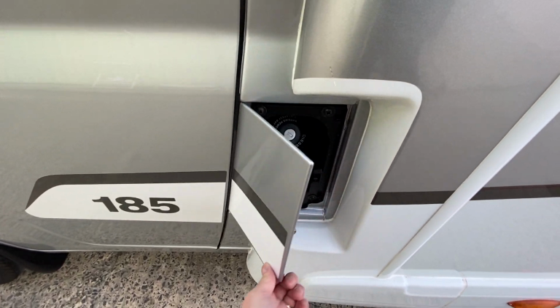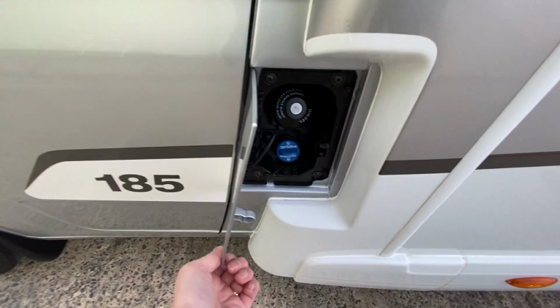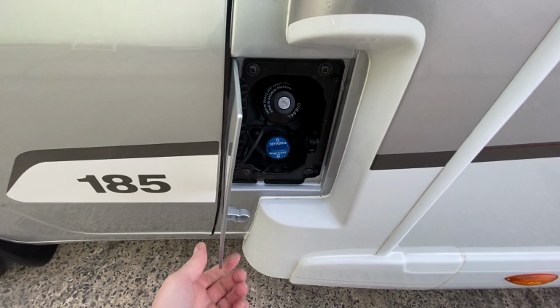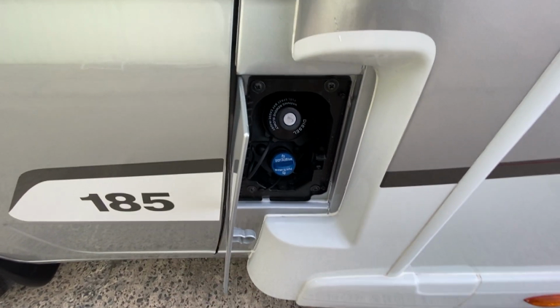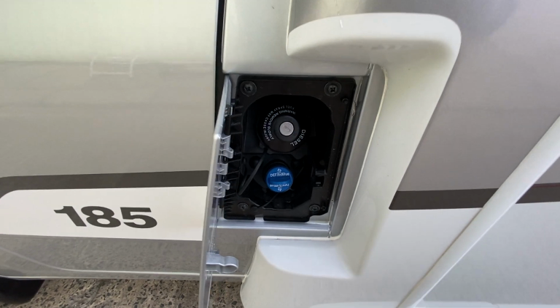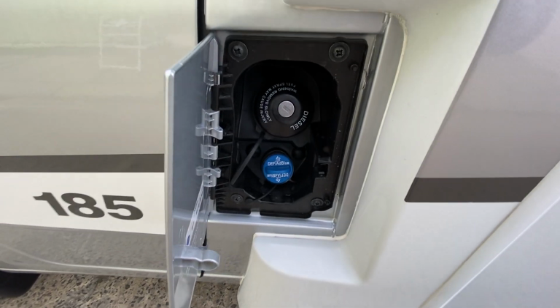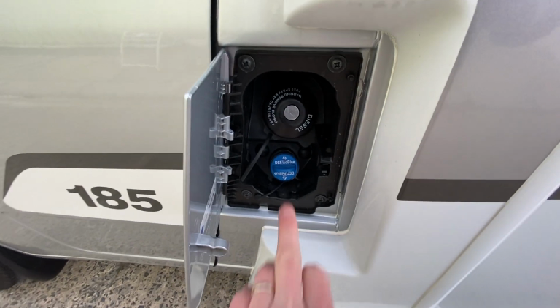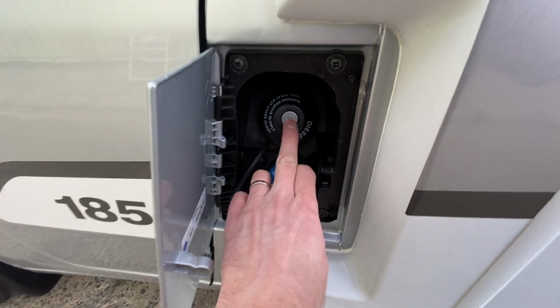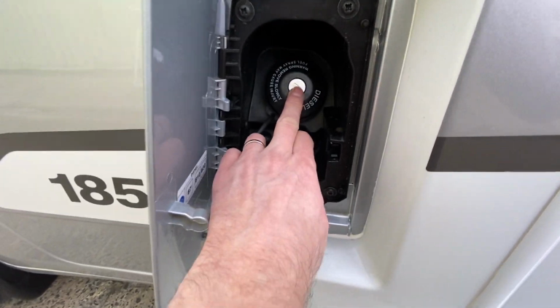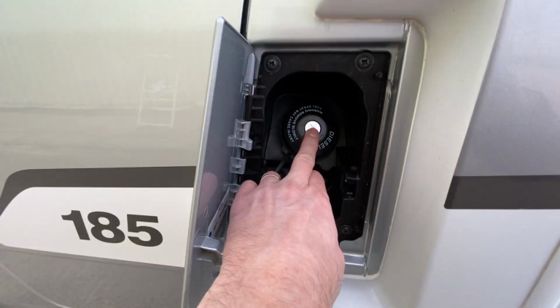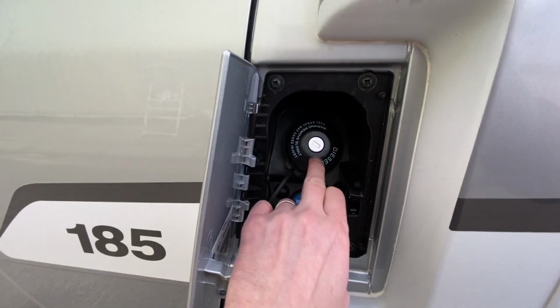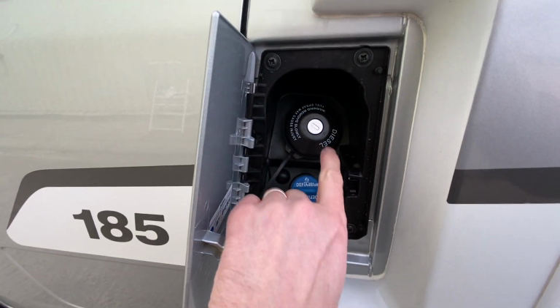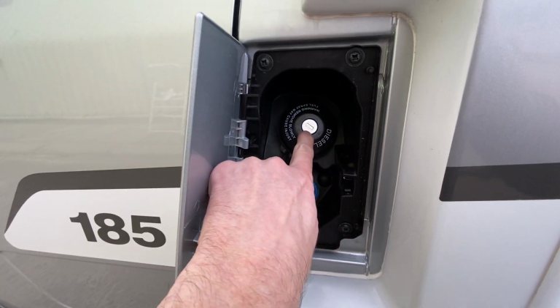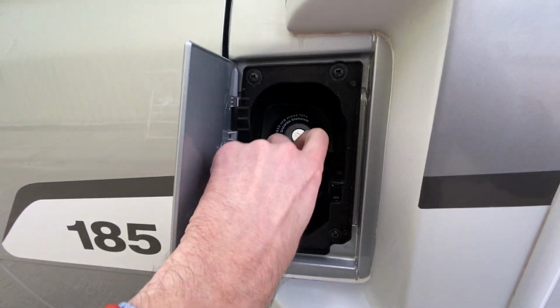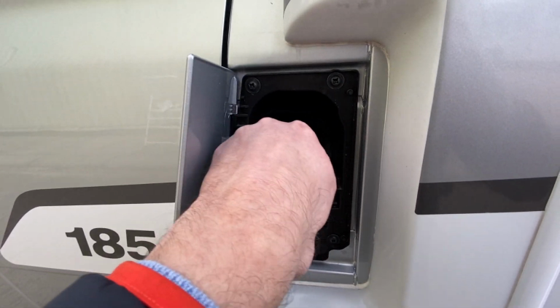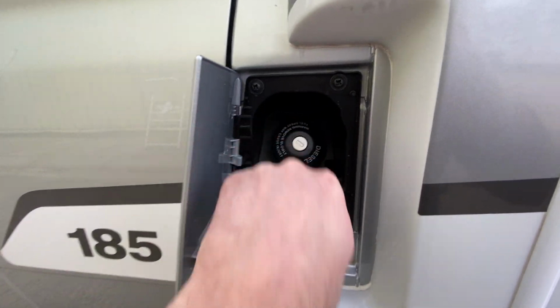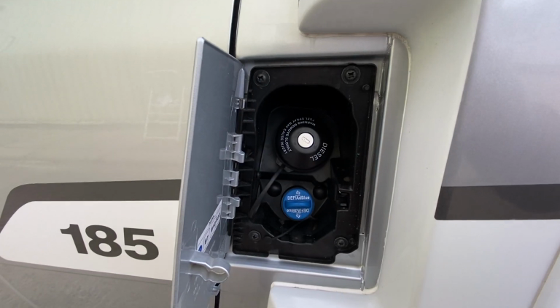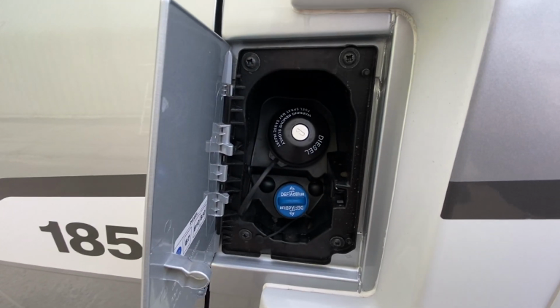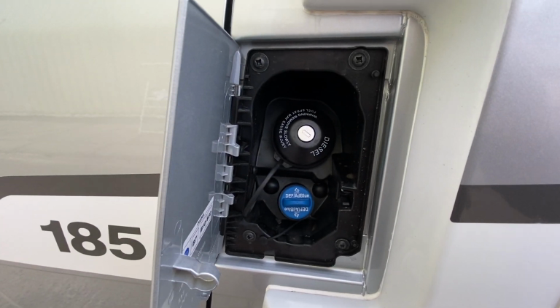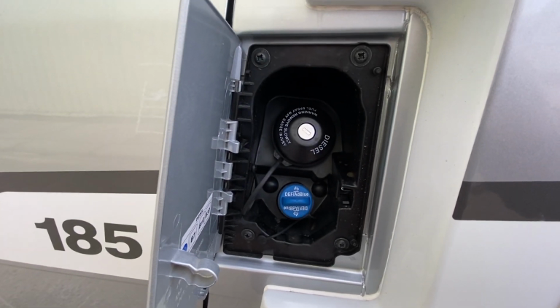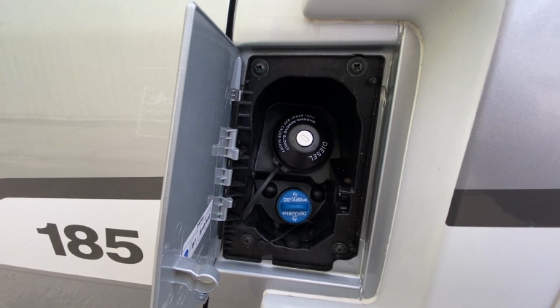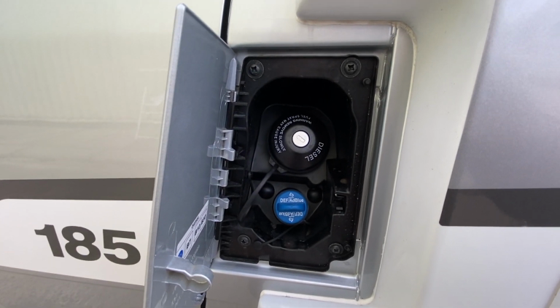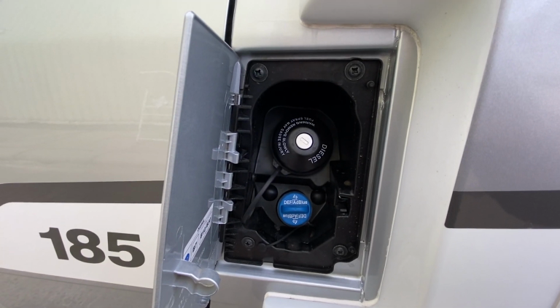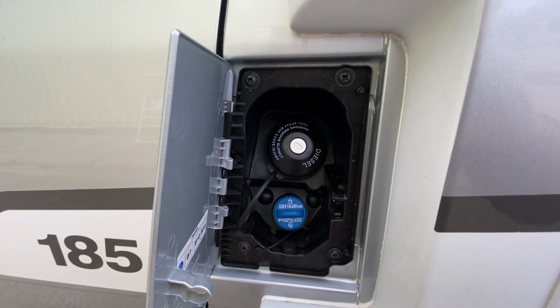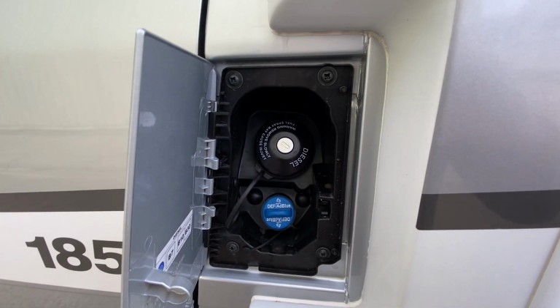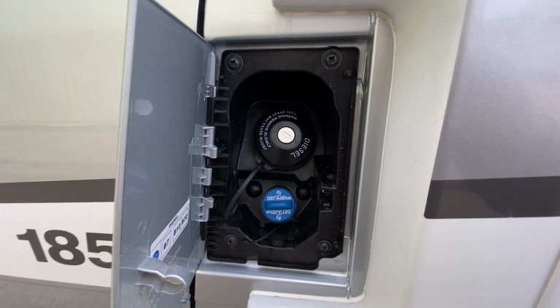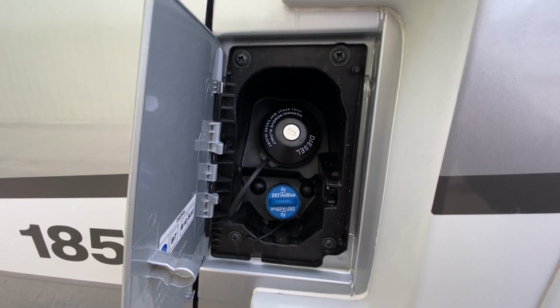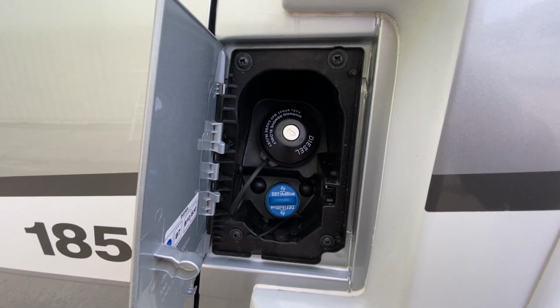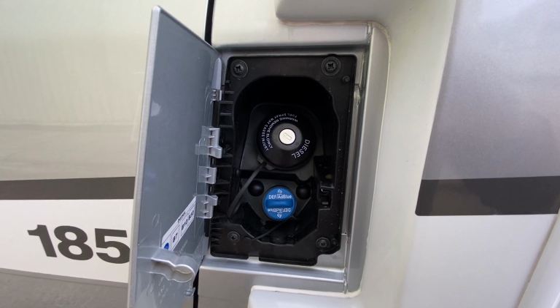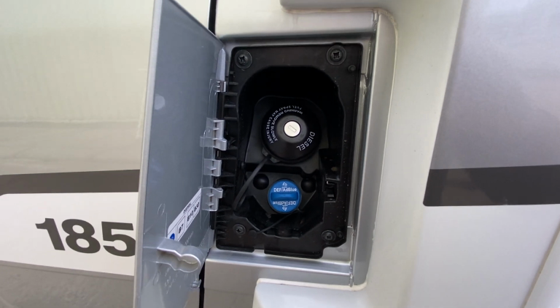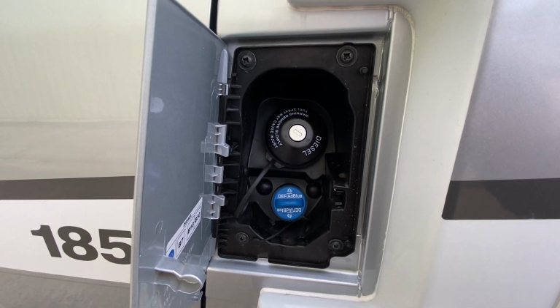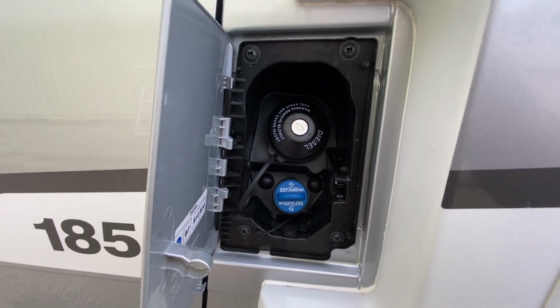That's your fuel filler cap. We're running diesel fuel. The key goes in, turns around, and stays in the cap when you take it out — the key stays in the cap.